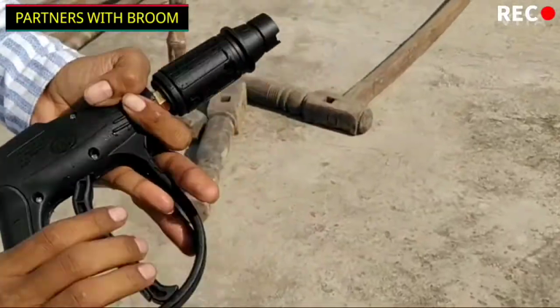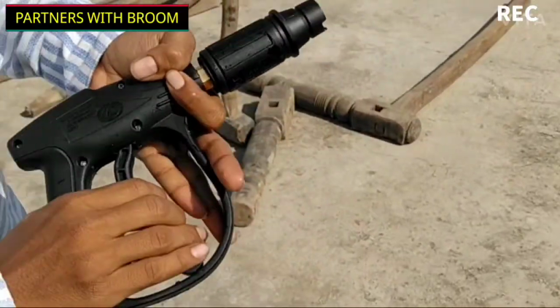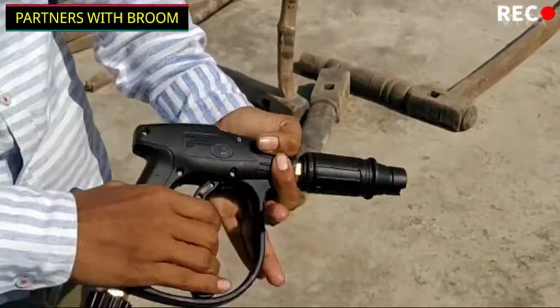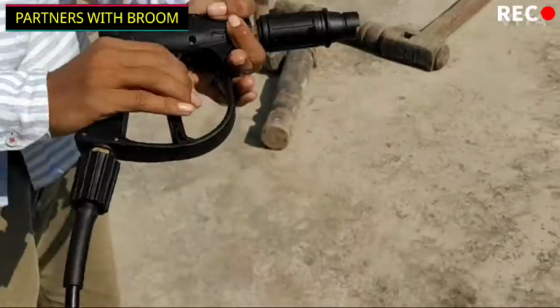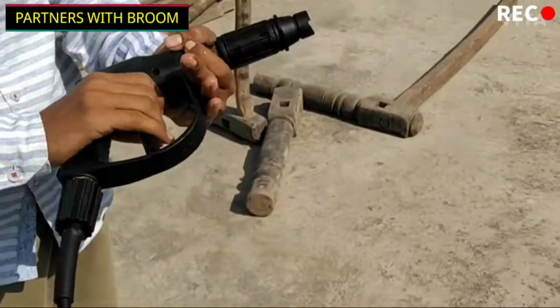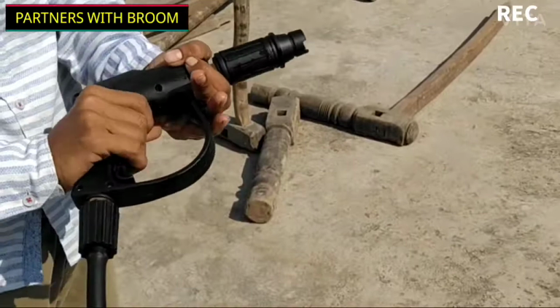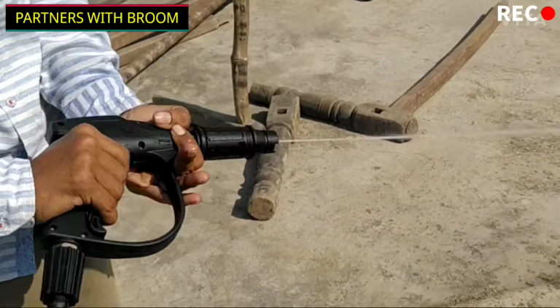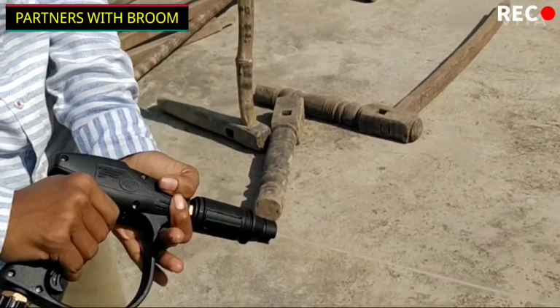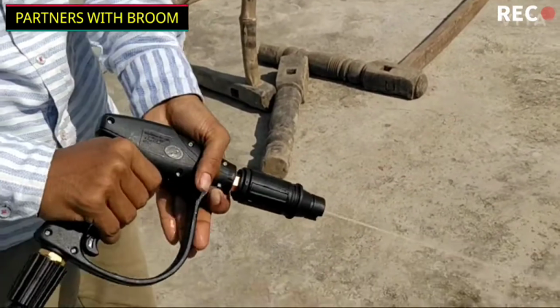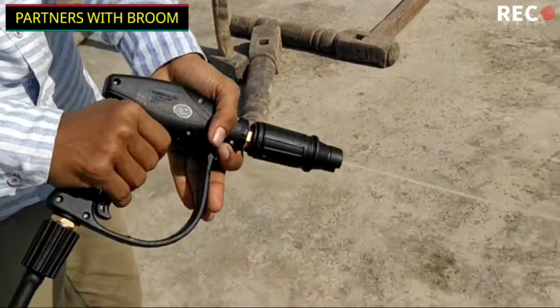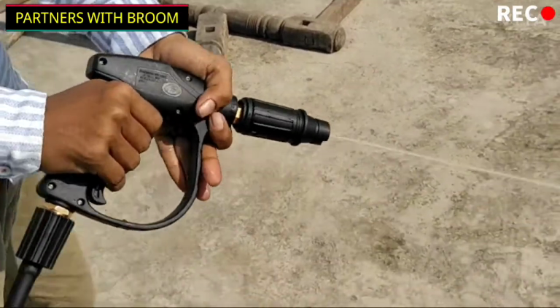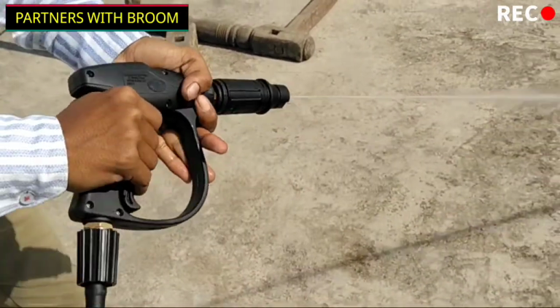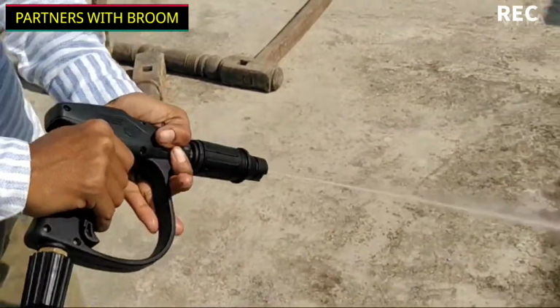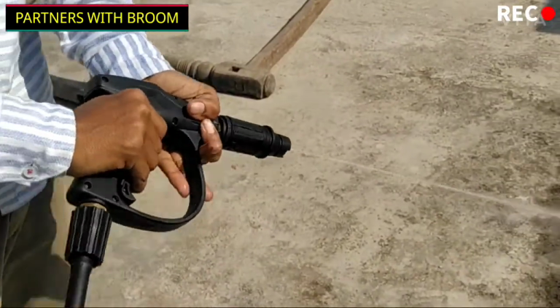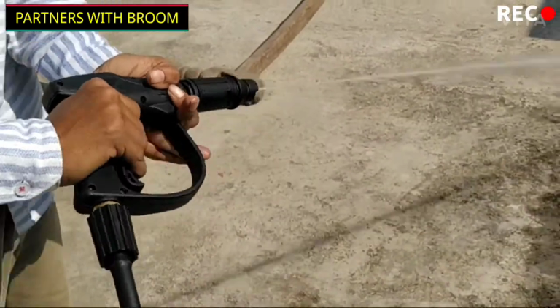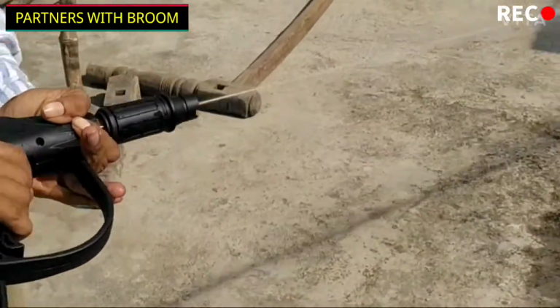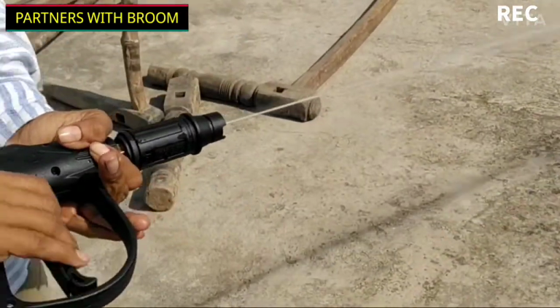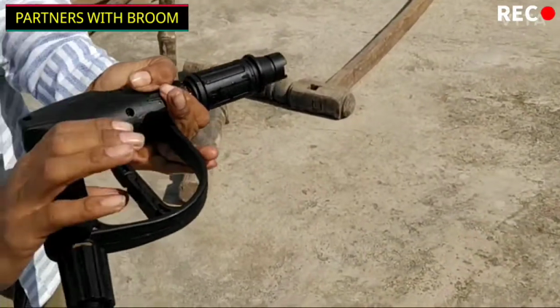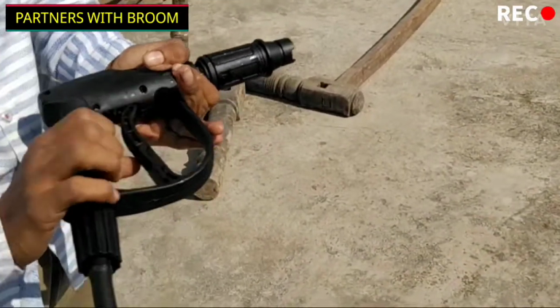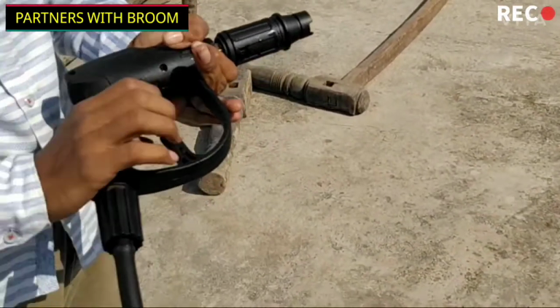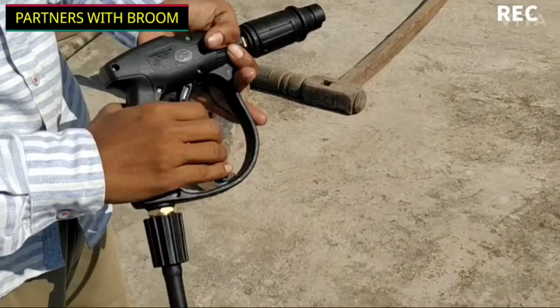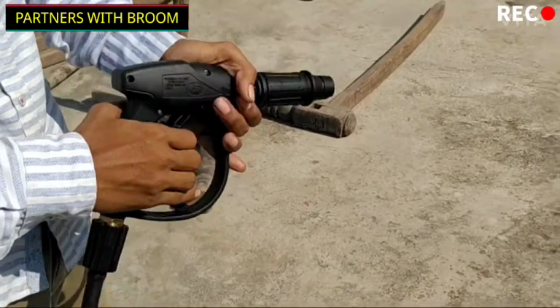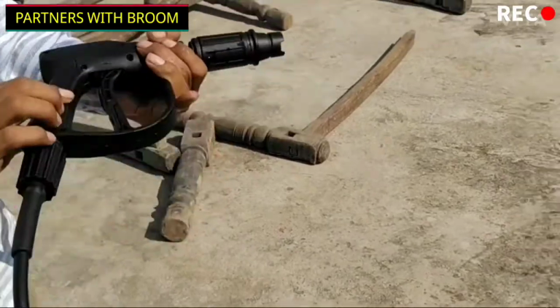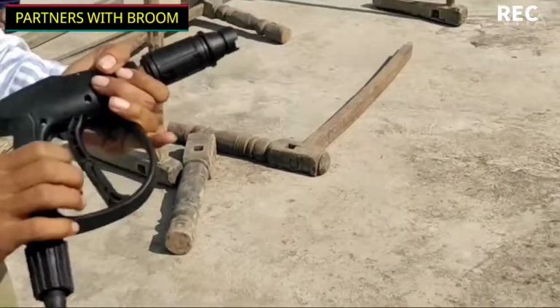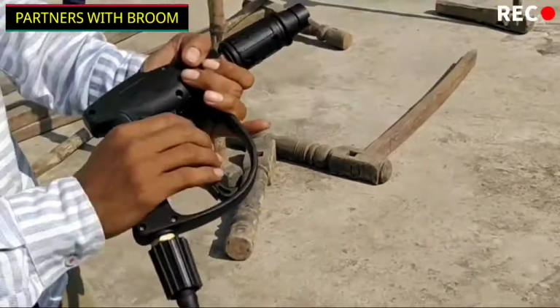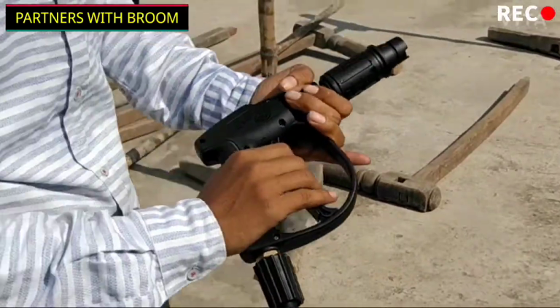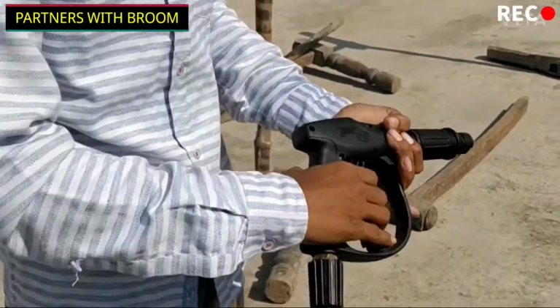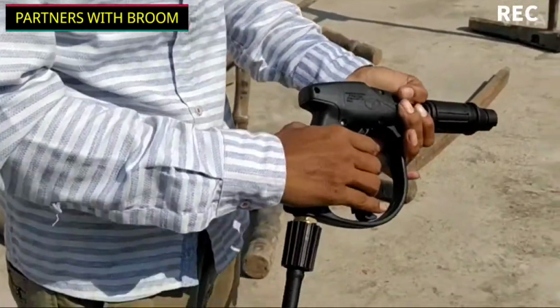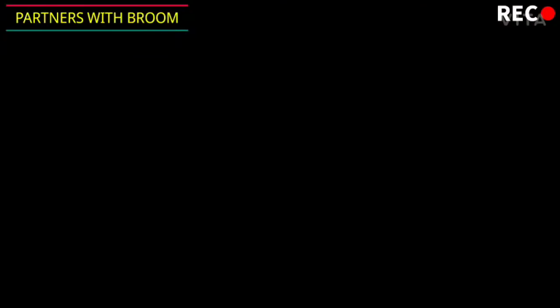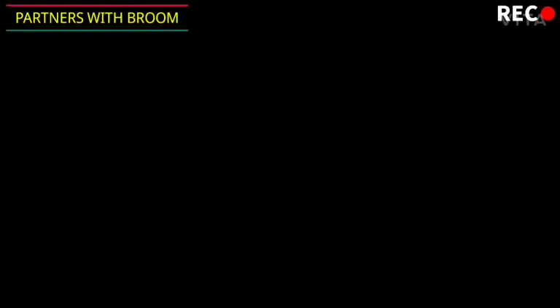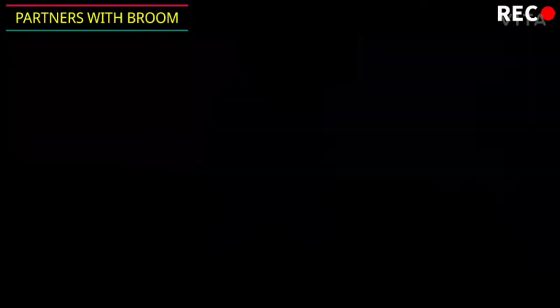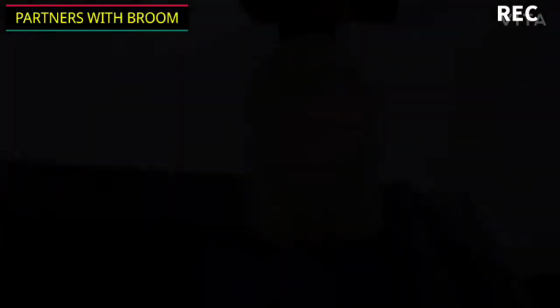The auto-cut feature is good — it keeps the machine shut when not in use, which is very good. I can see the pressure in action — the pressure is visible on the air.